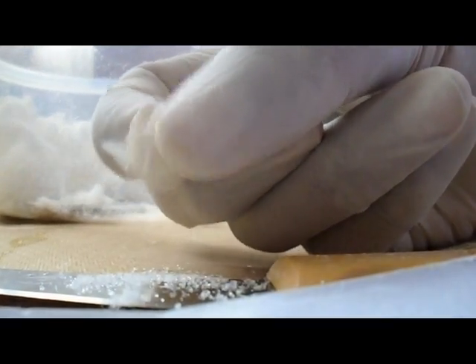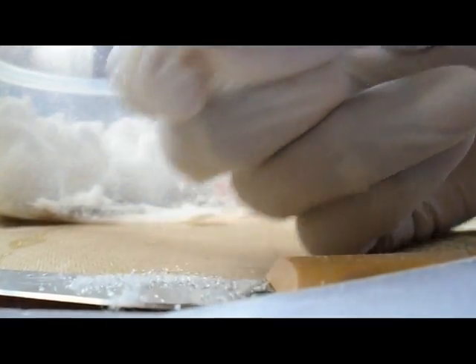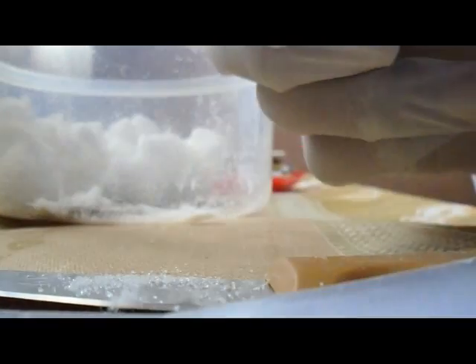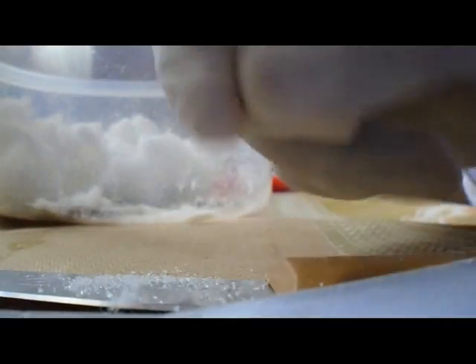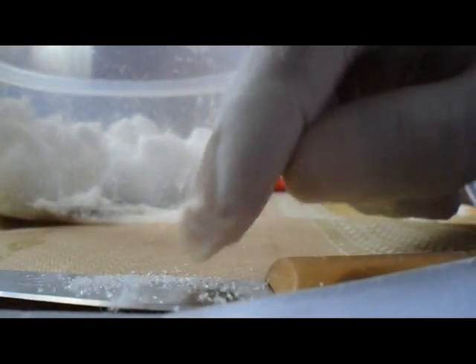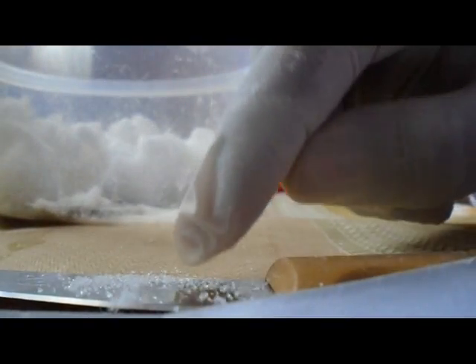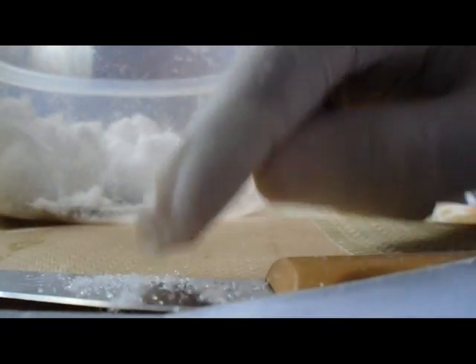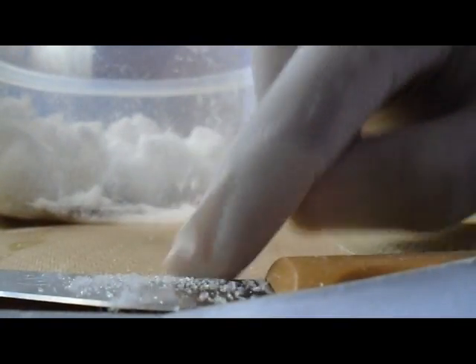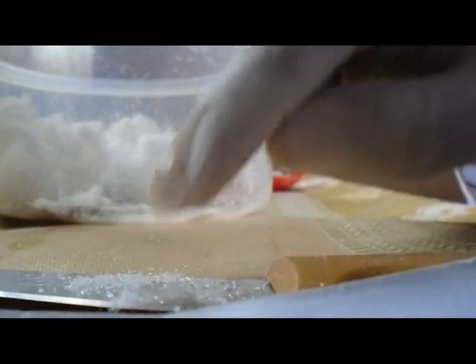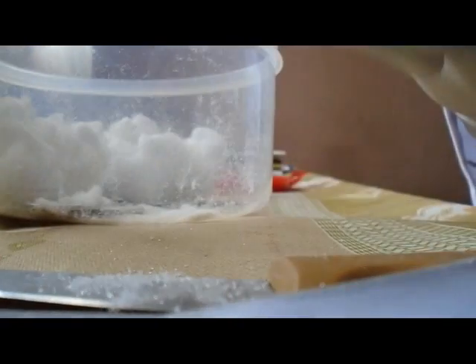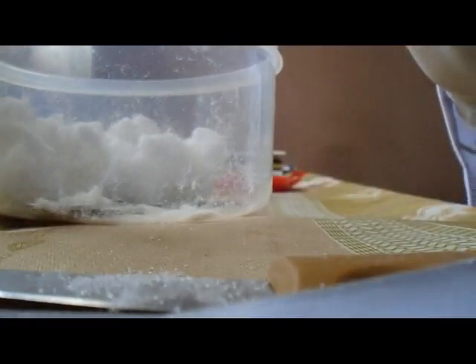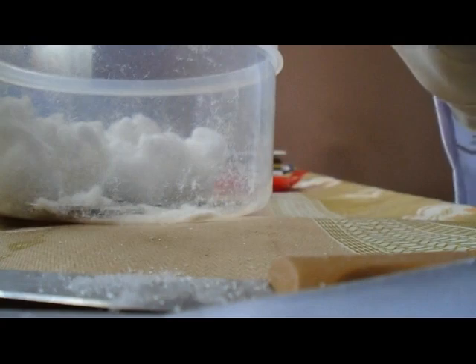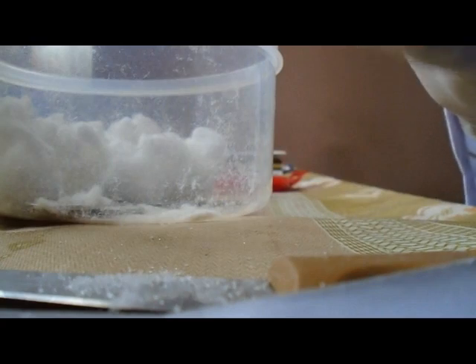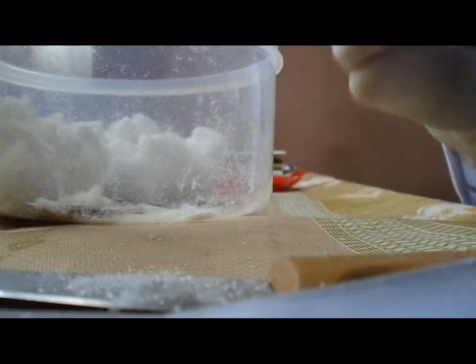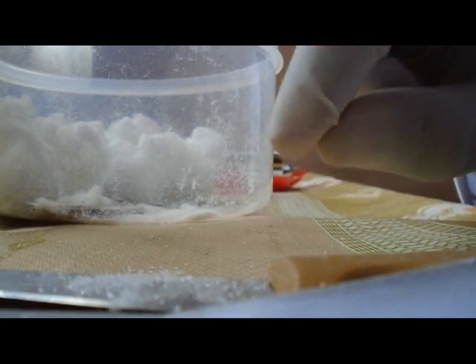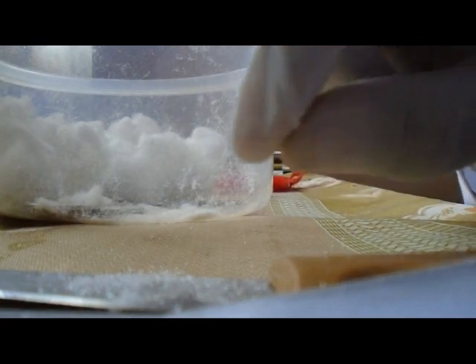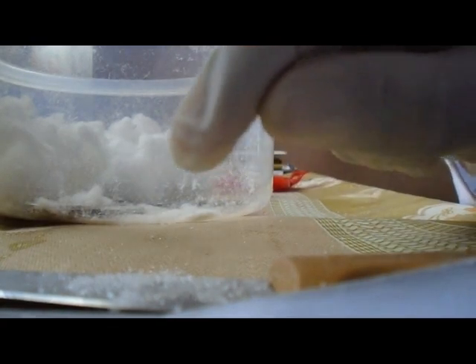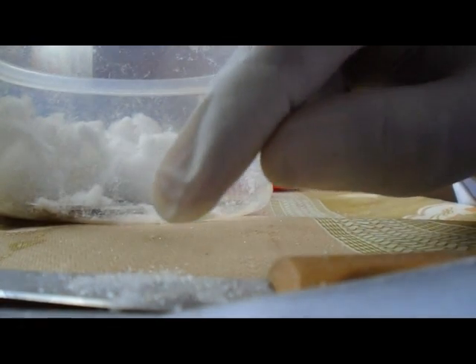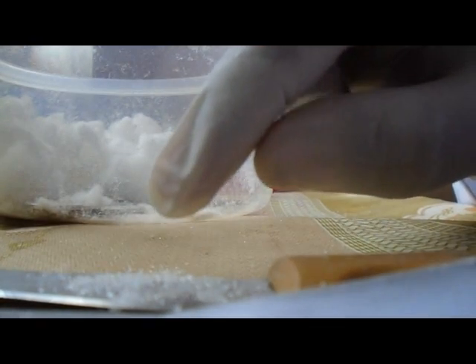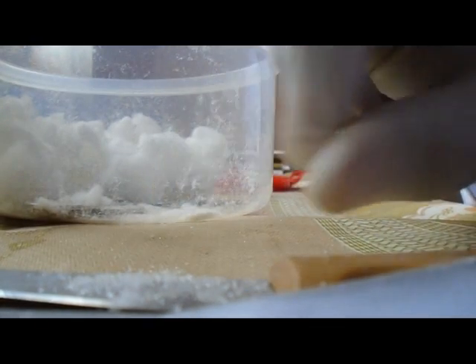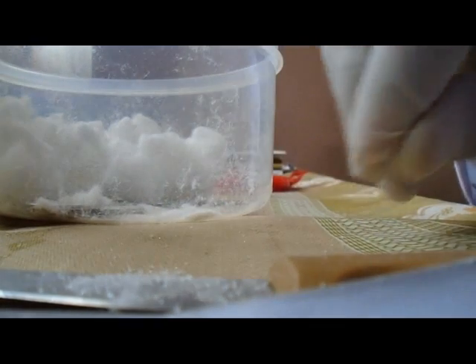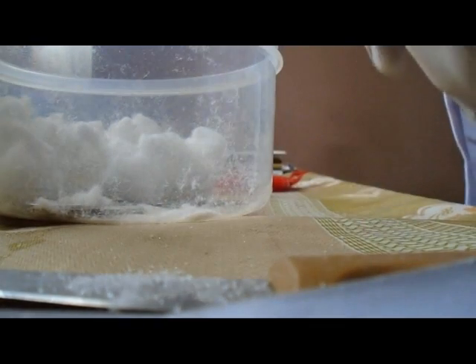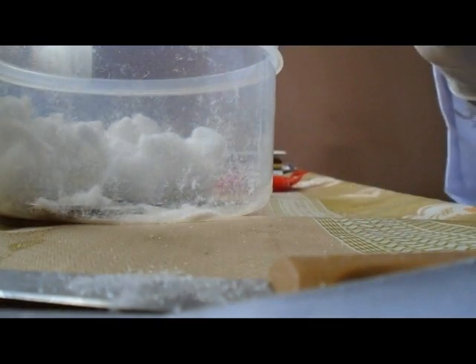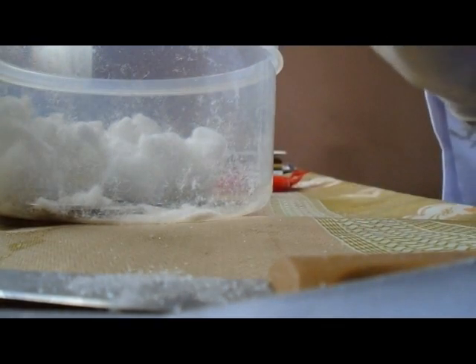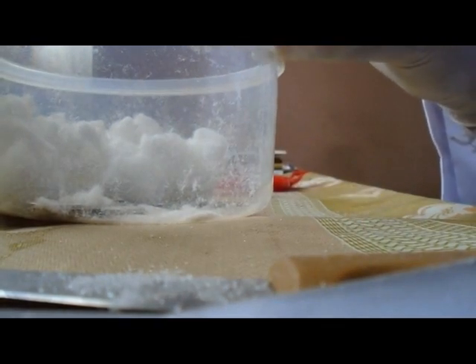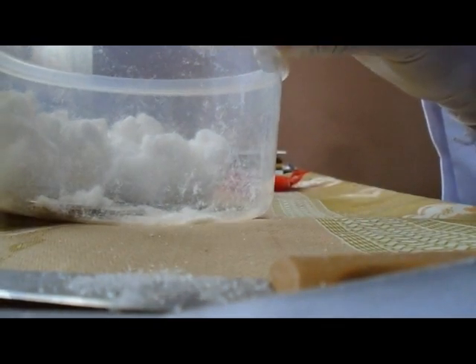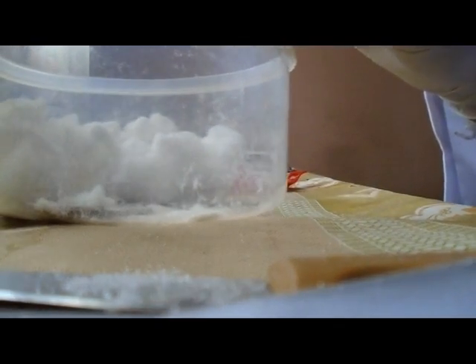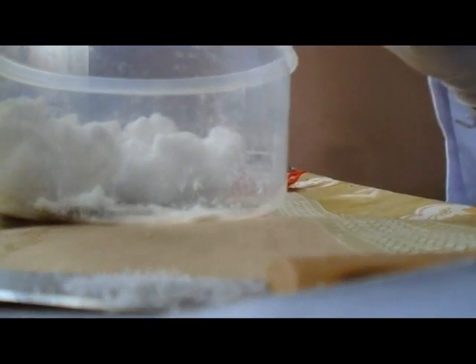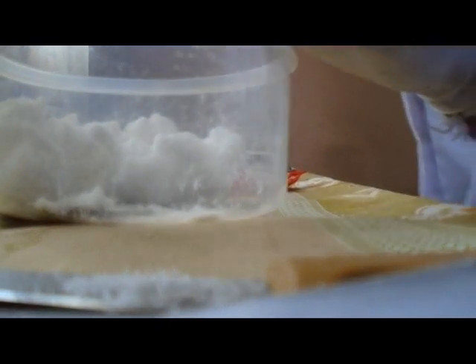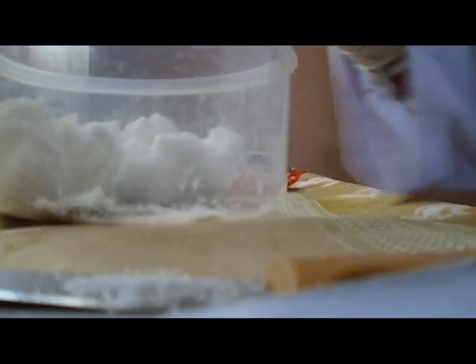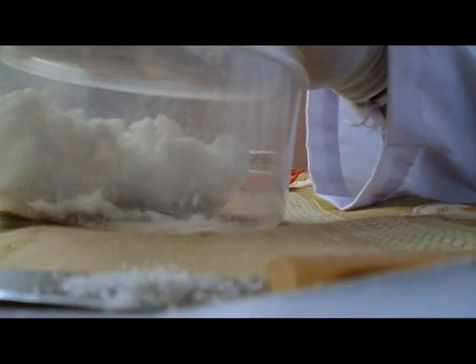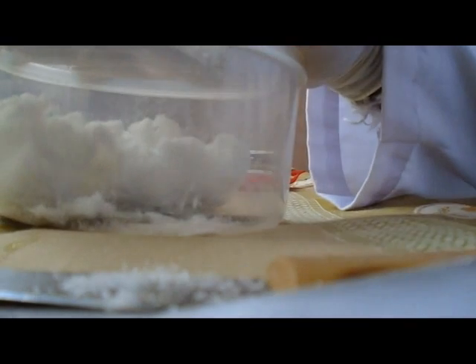Okay, now I have shown you how to get sodium polyacrylate from diapers in this video. Thanks for watching.